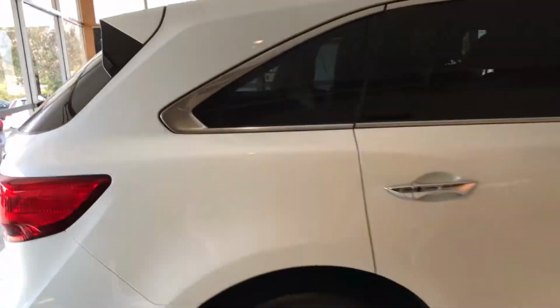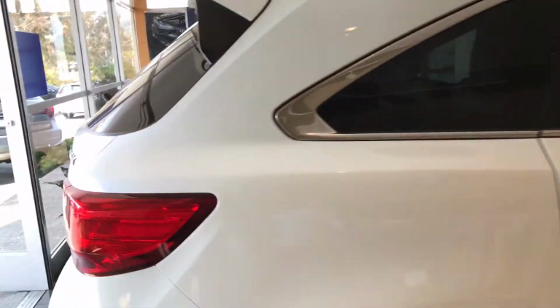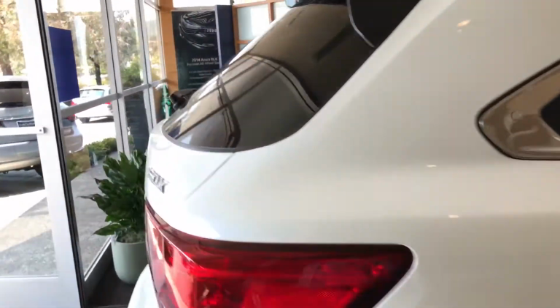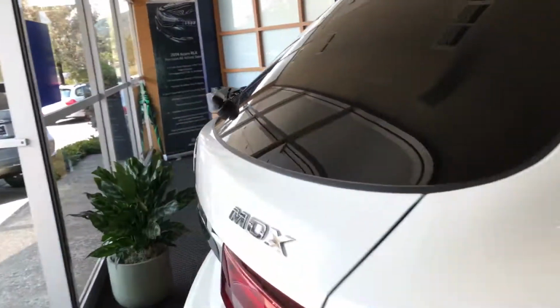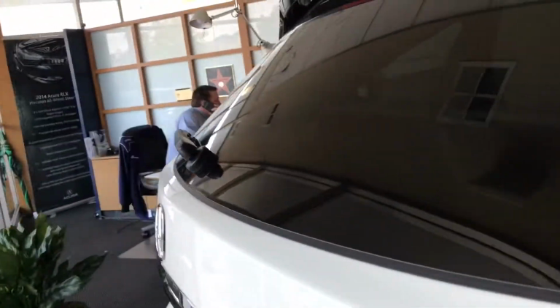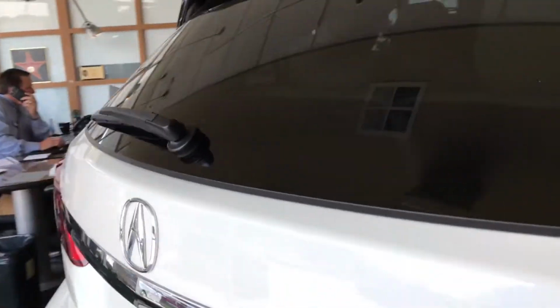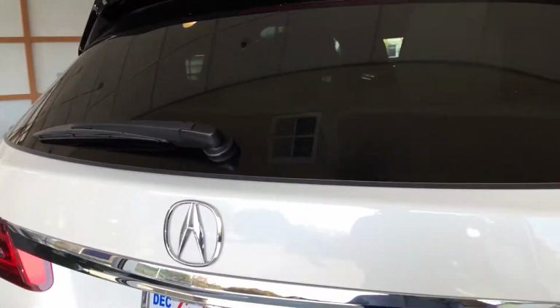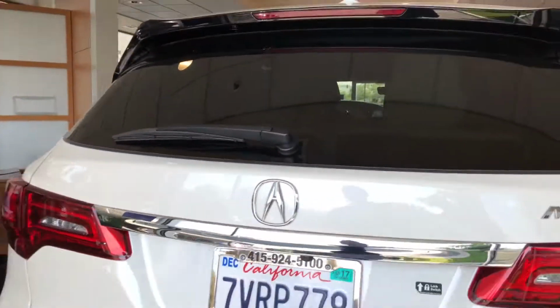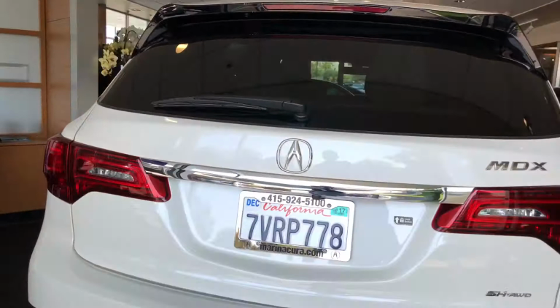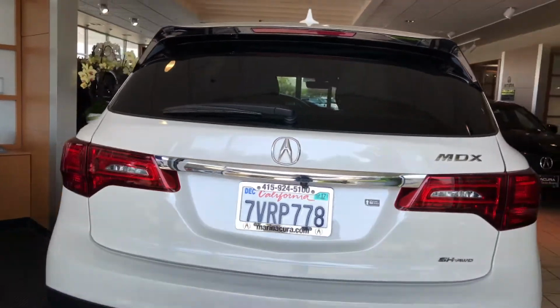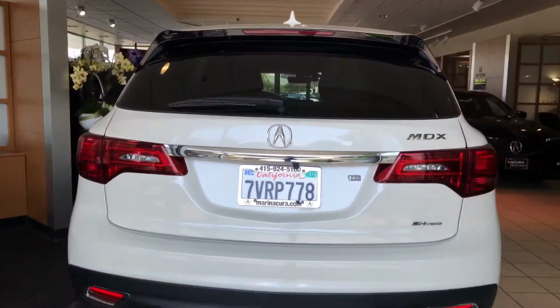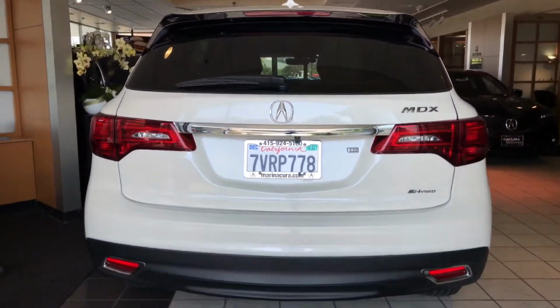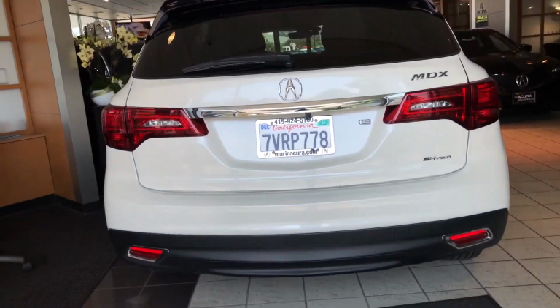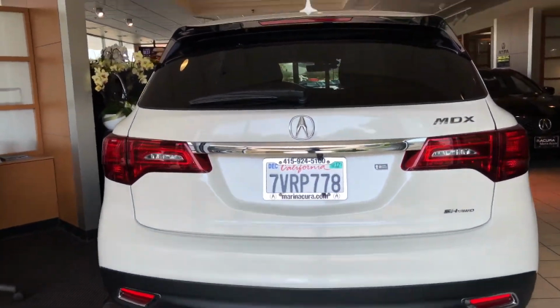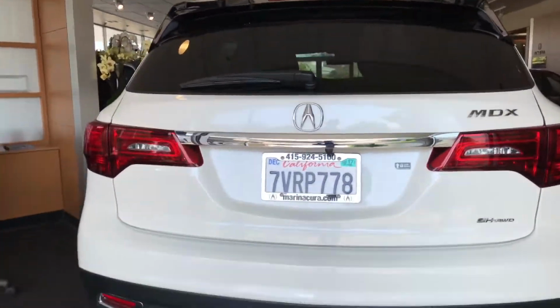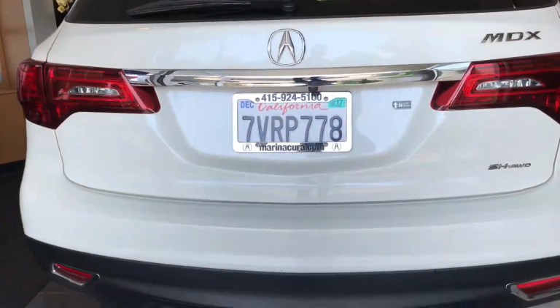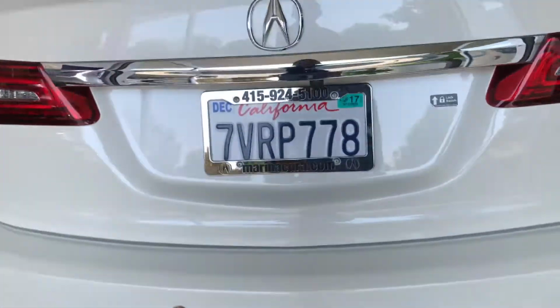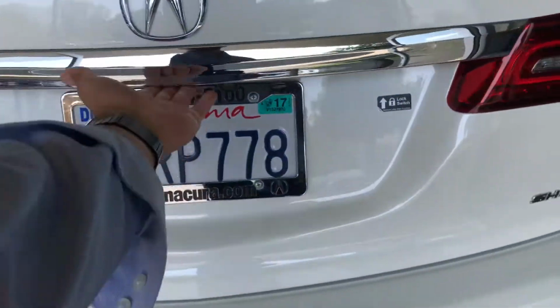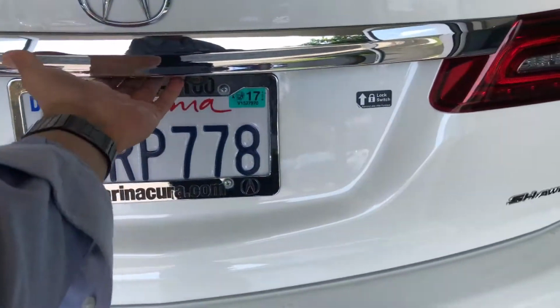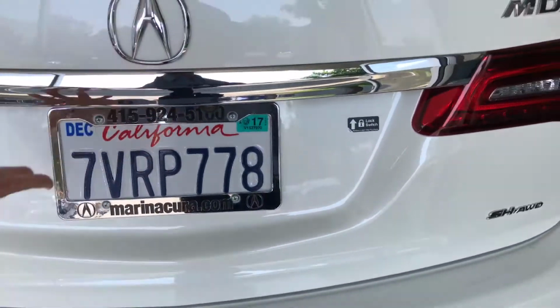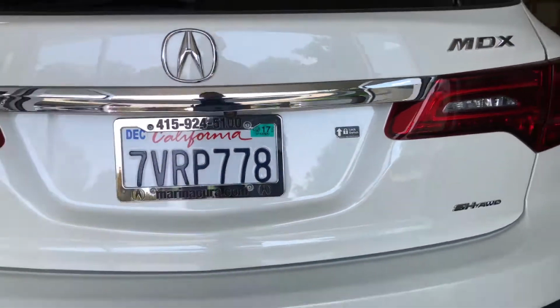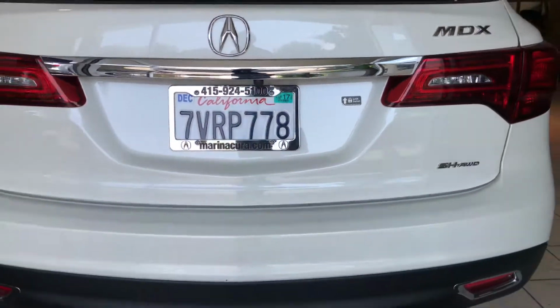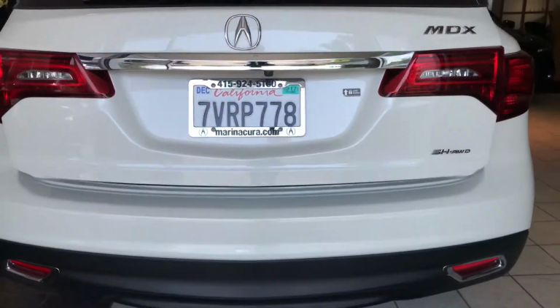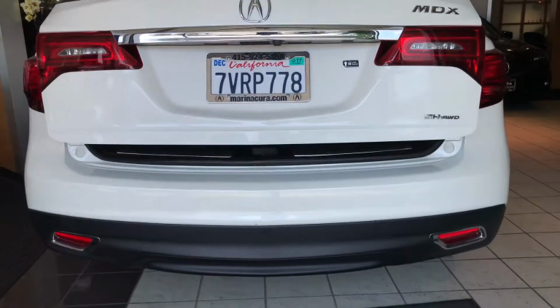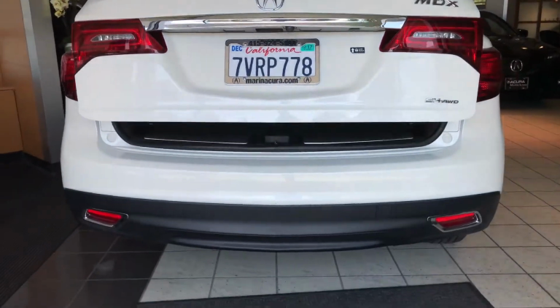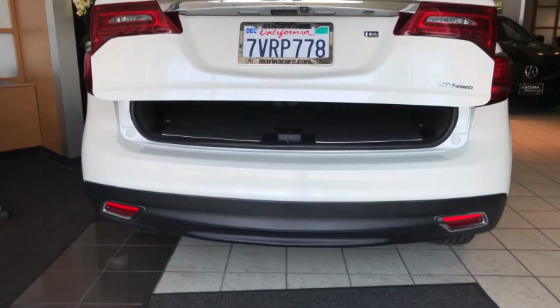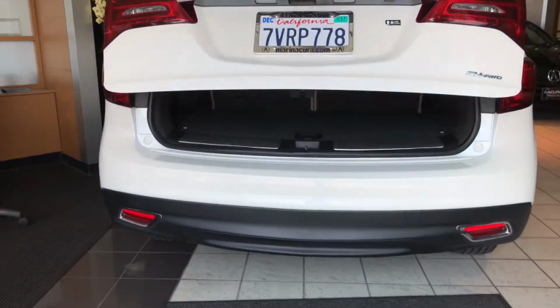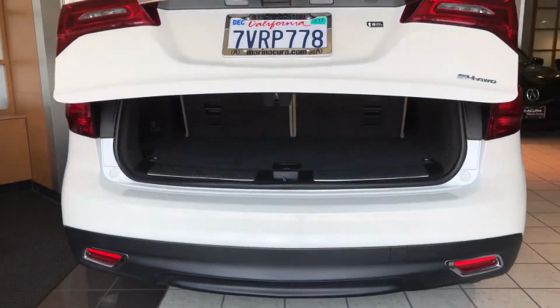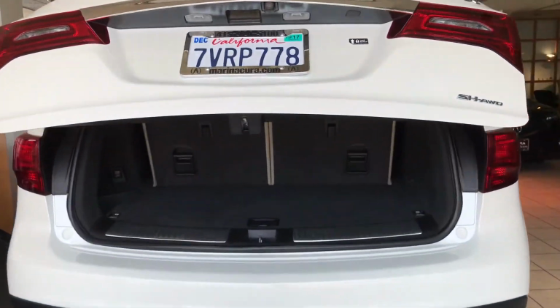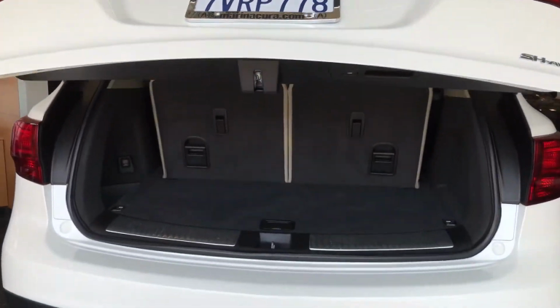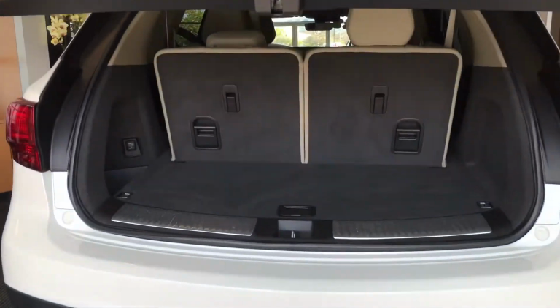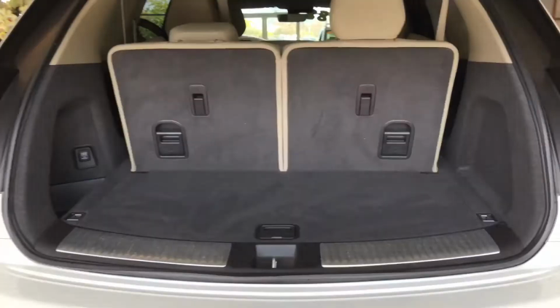Back here you've got a power tailgate which also houses the three-view reverse camera. I also like that this MDX is equipped with the super handling all-wheel drive system, so it's great for all four seasons.